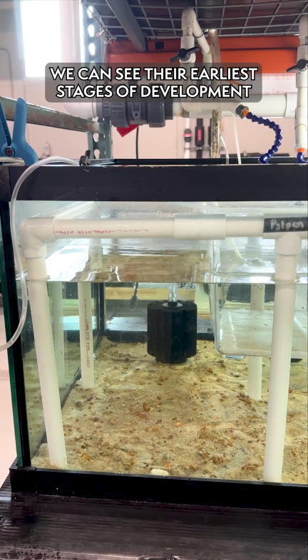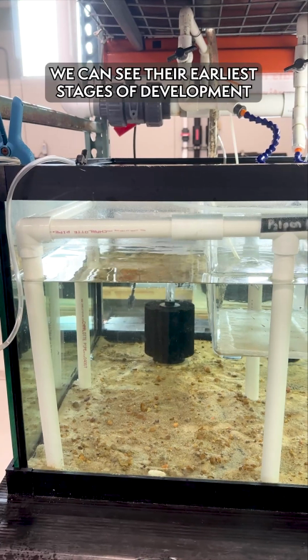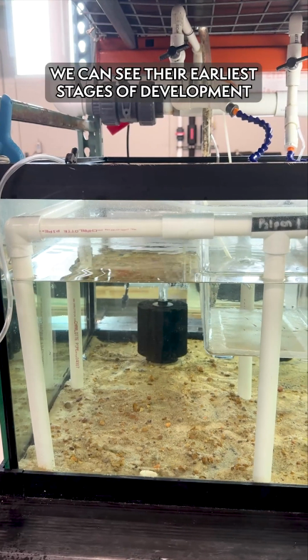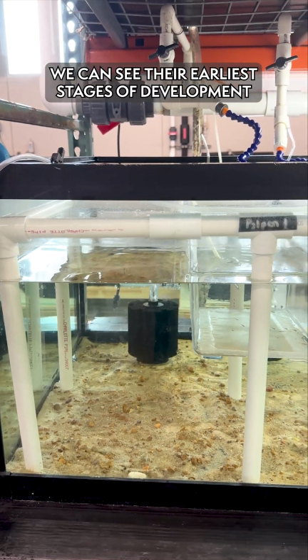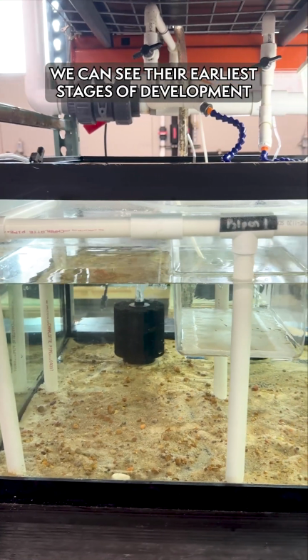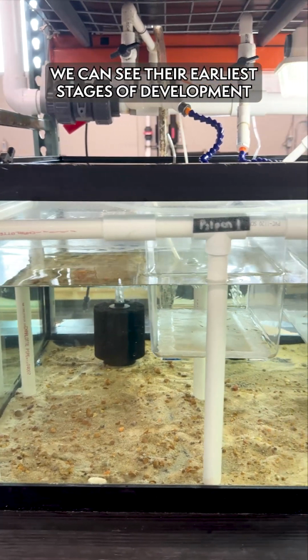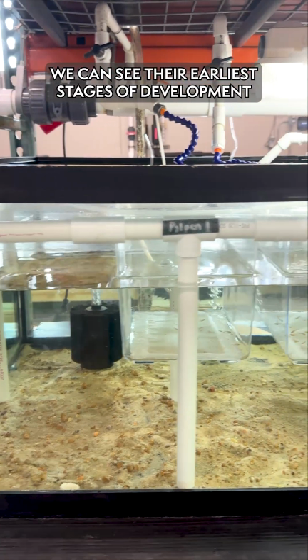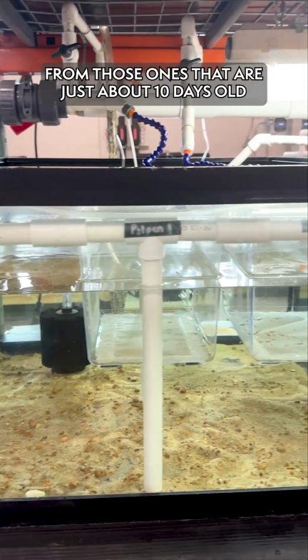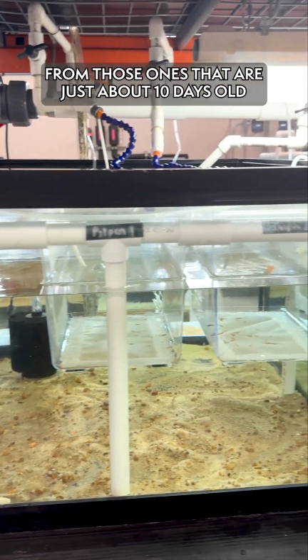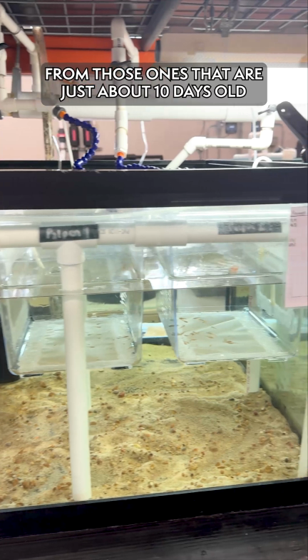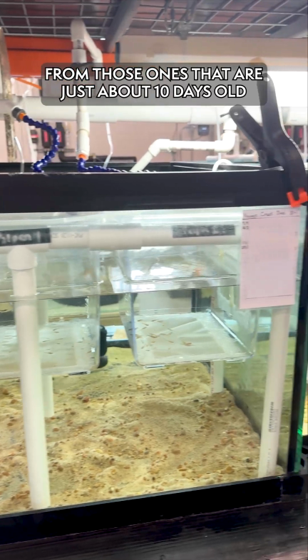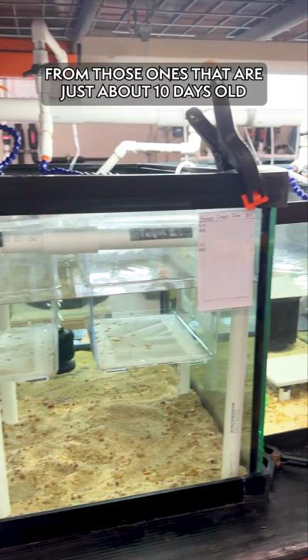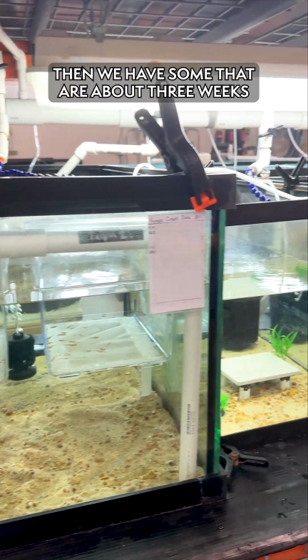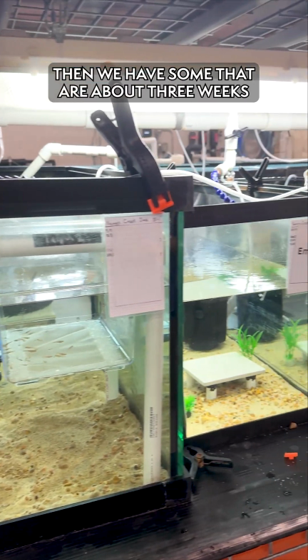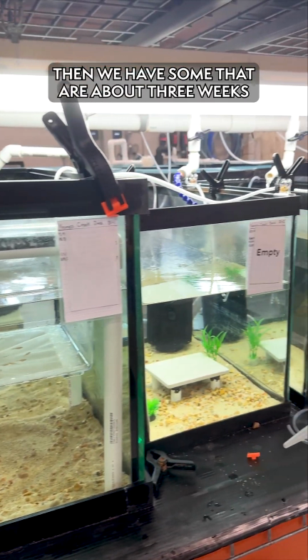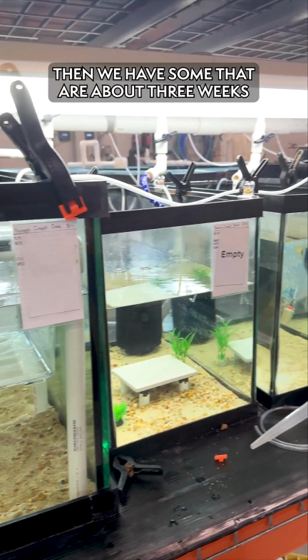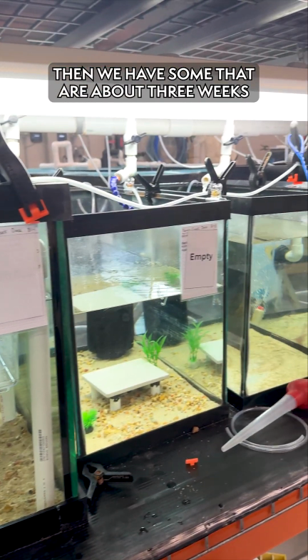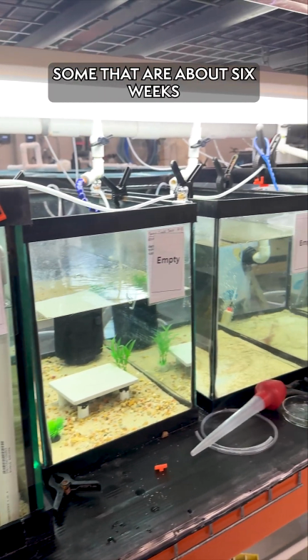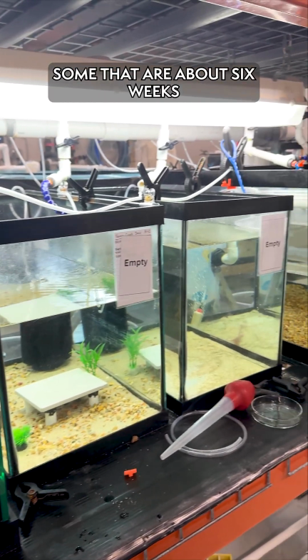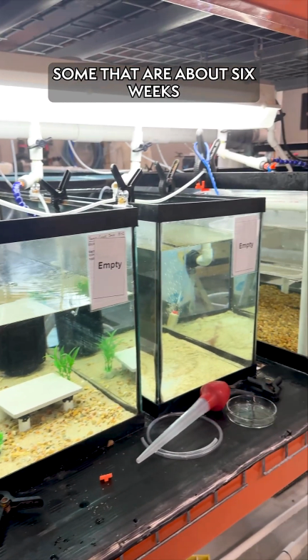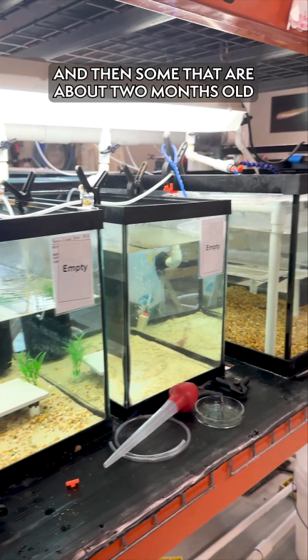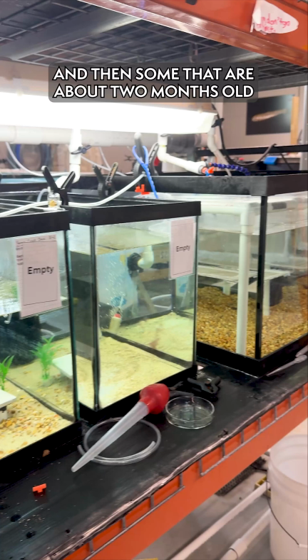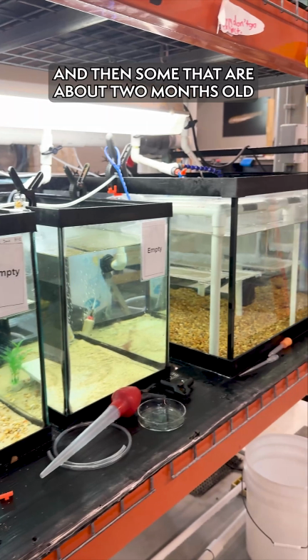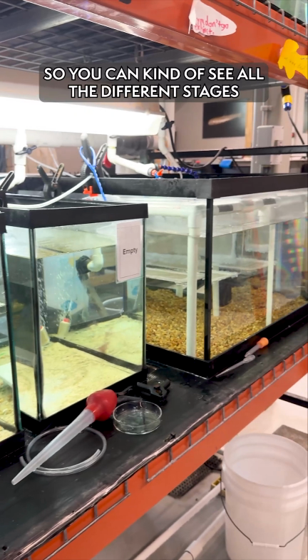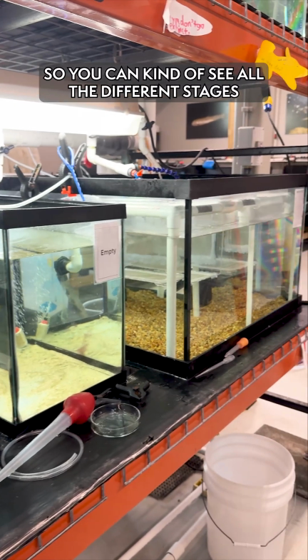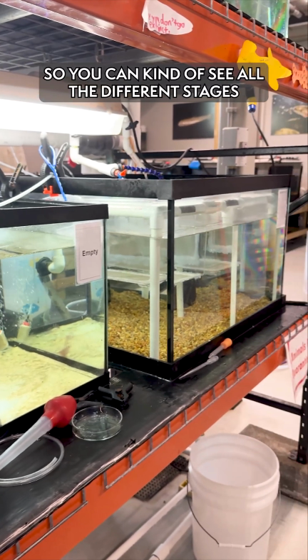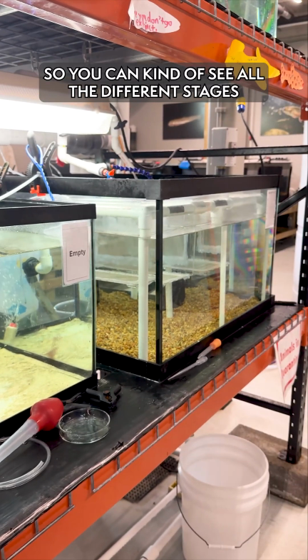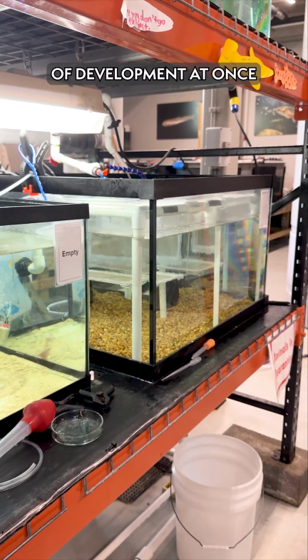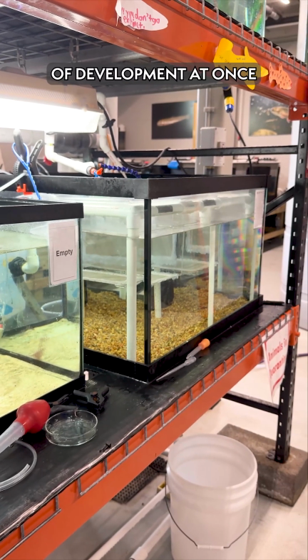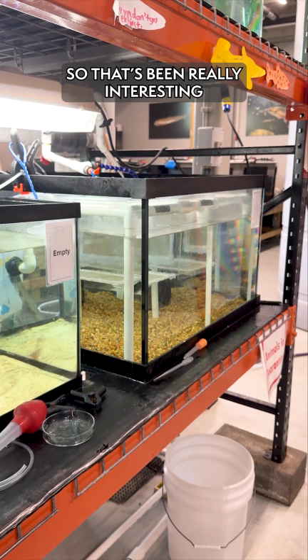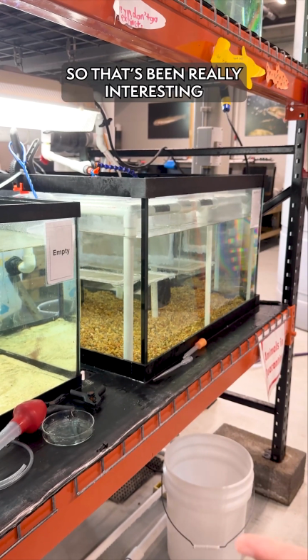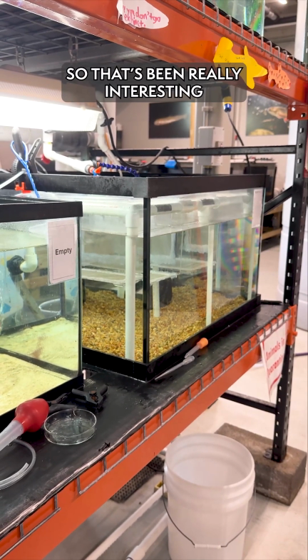We can see their earliest stages of development from the ones that are just about 10 days old. Then we have some that are three weeks, some that are about six weeks, and then some that are two months. So you can kind of see all the different stages of development at once, which has been really interesting.